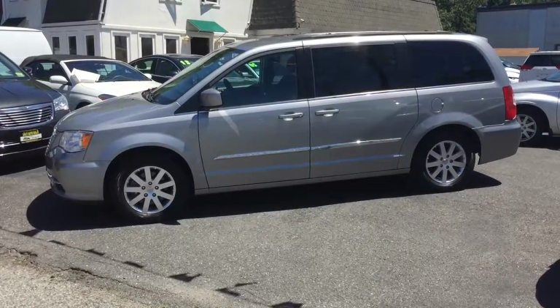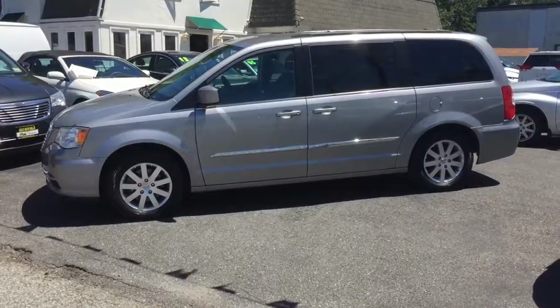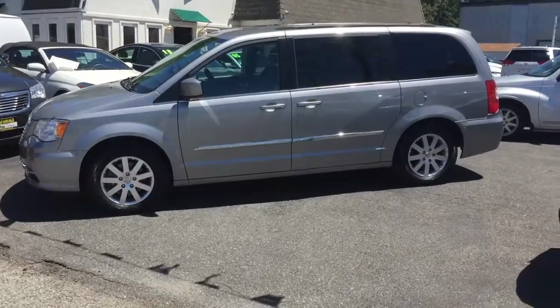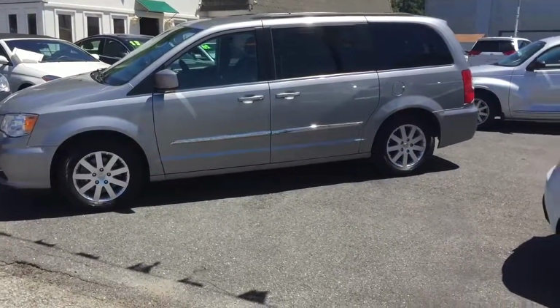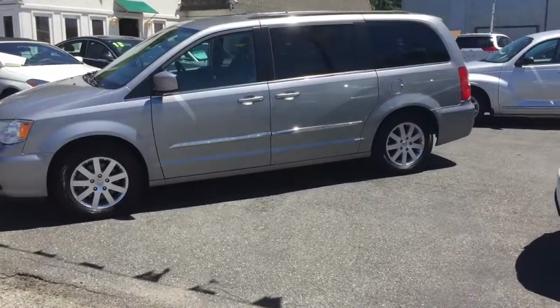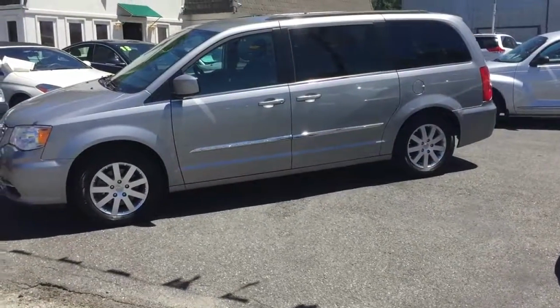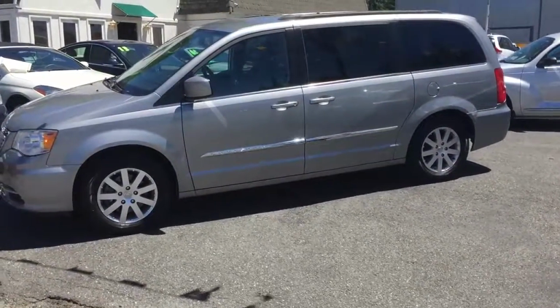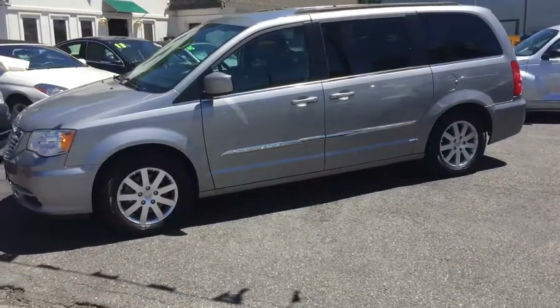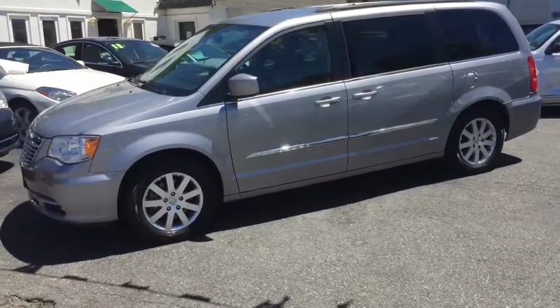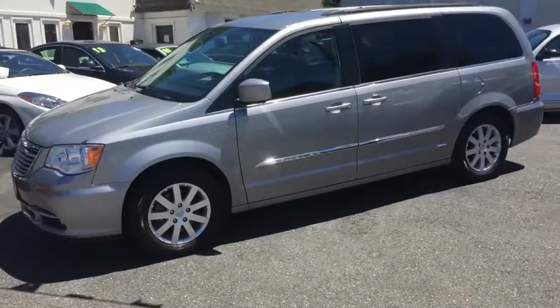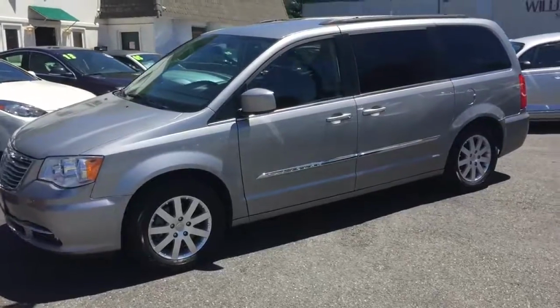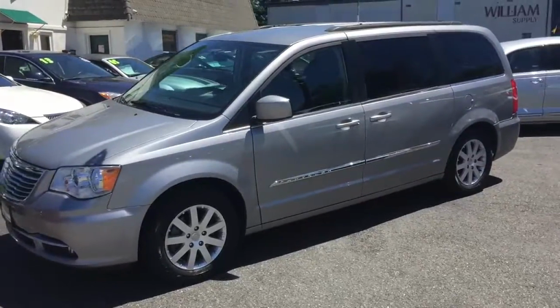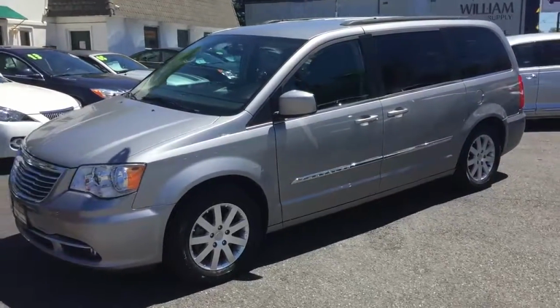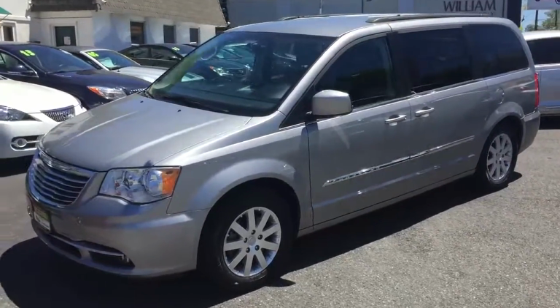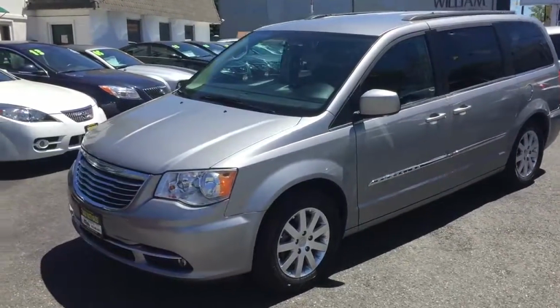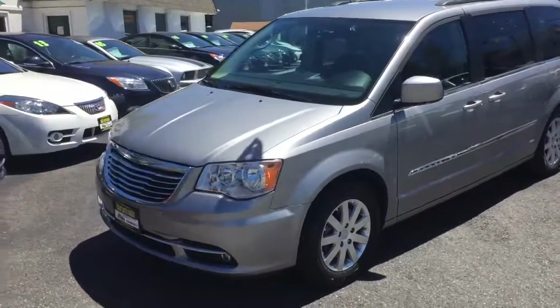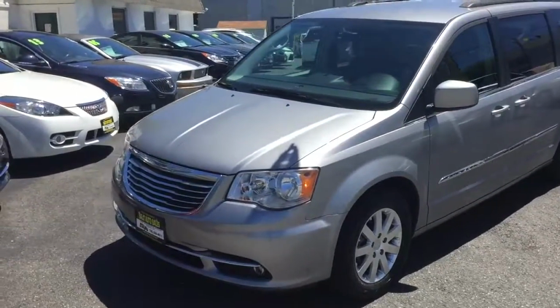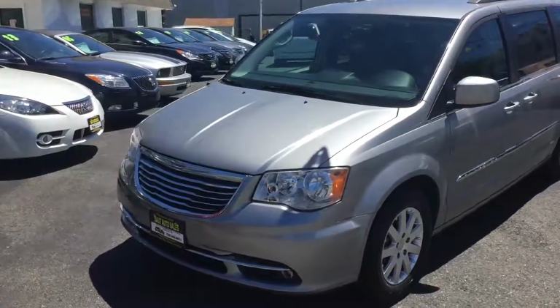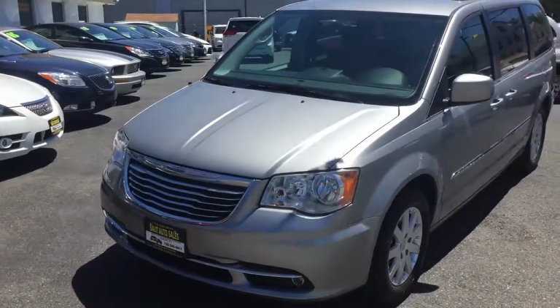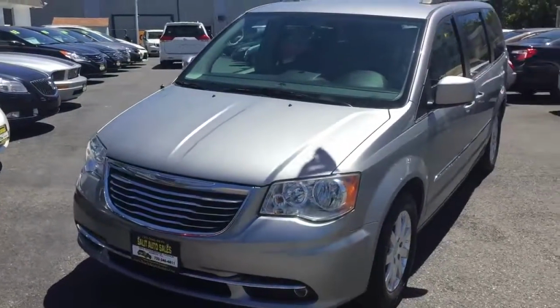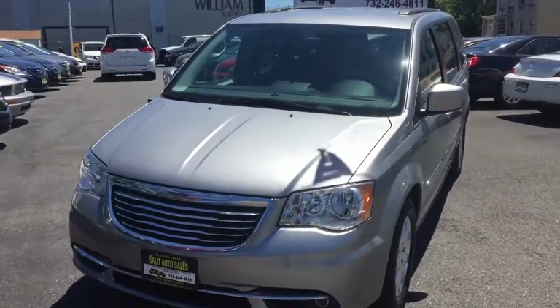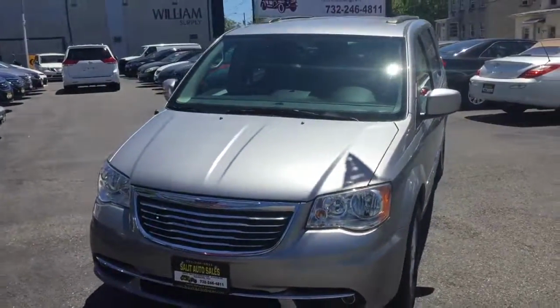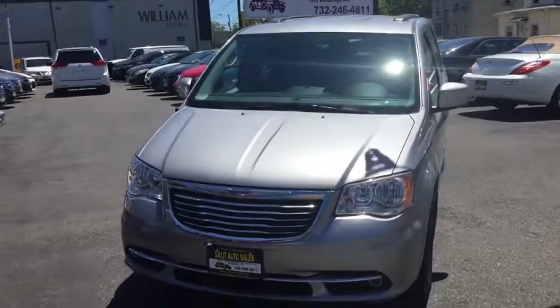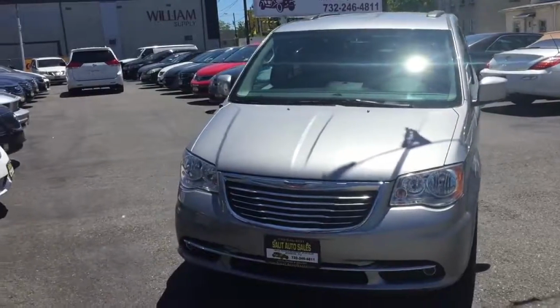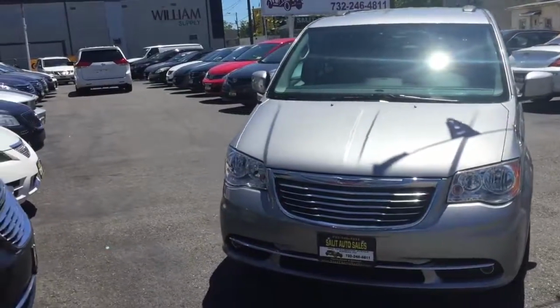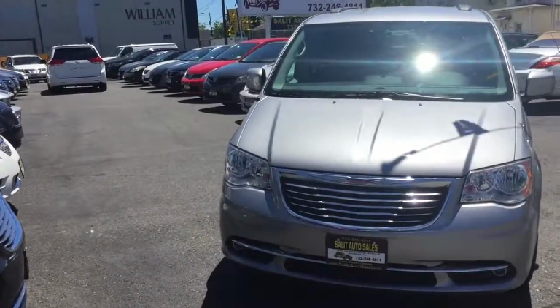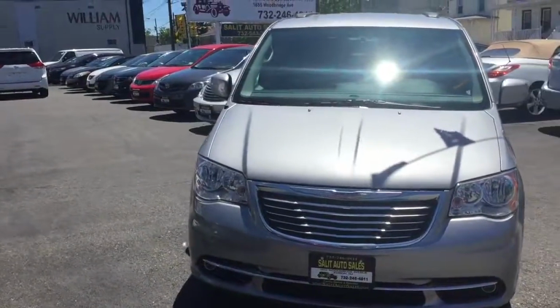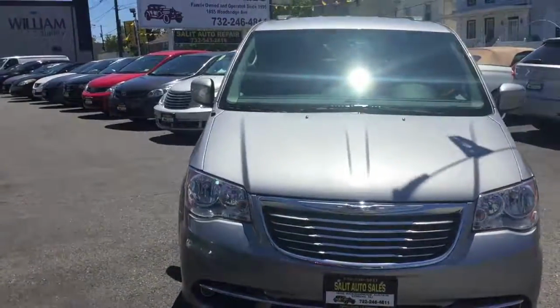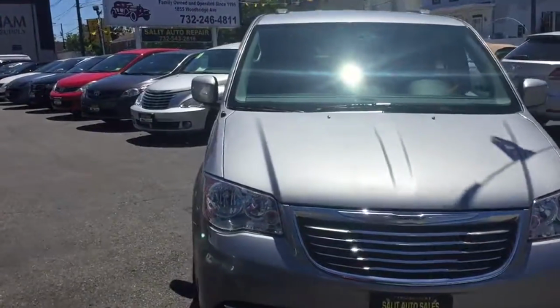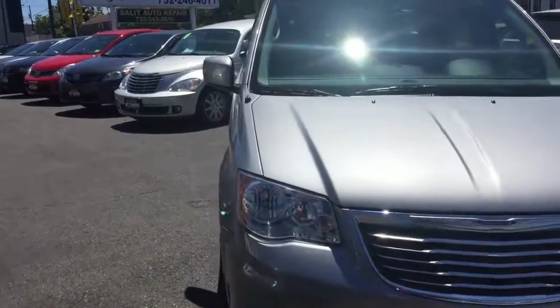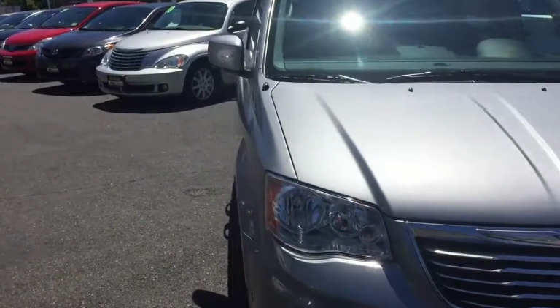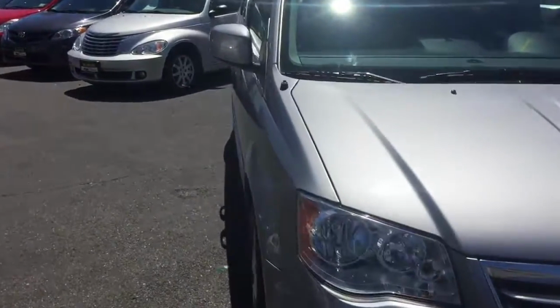Welcome to Salit Auto Sales. What I have here for you today is a 2013 Chrysler Touring with only 16,000 miles. This van is in absolutely beautiful condition.